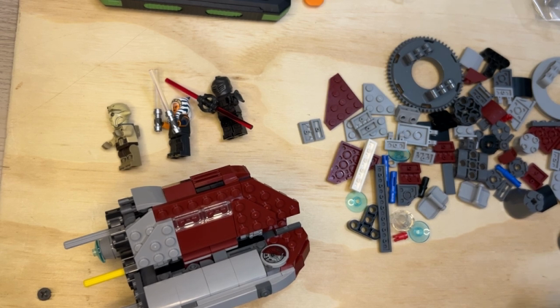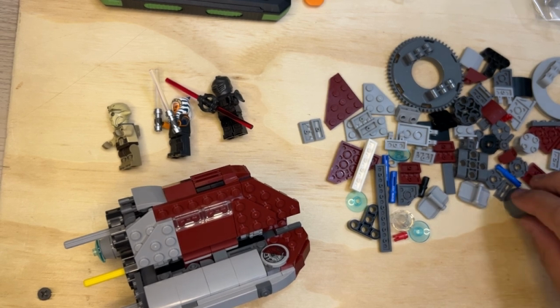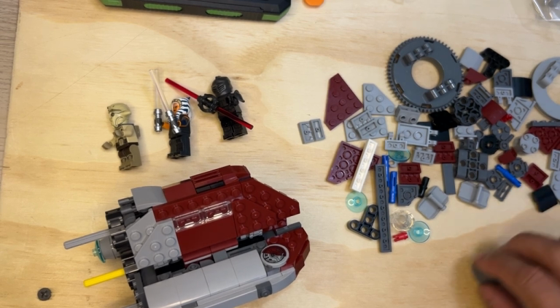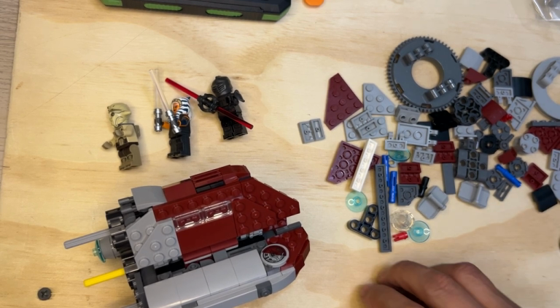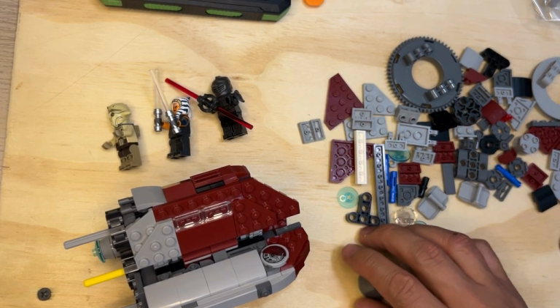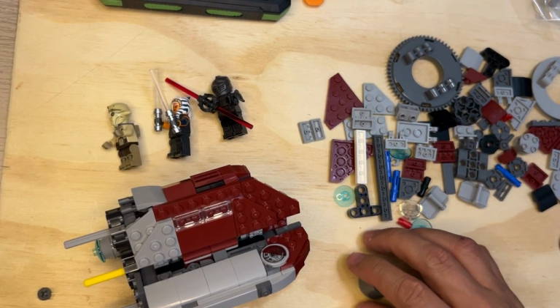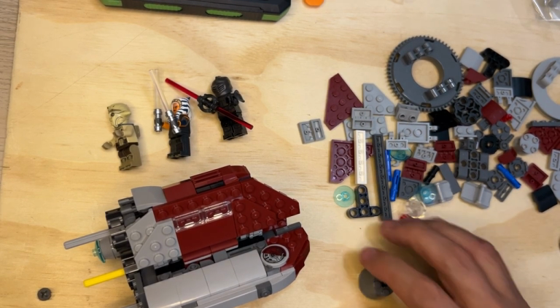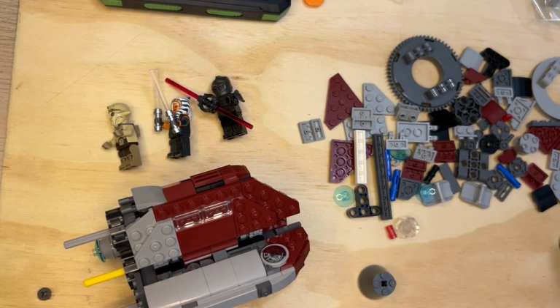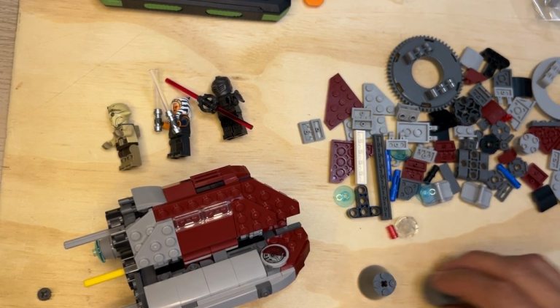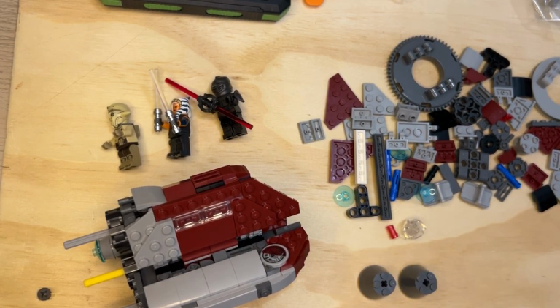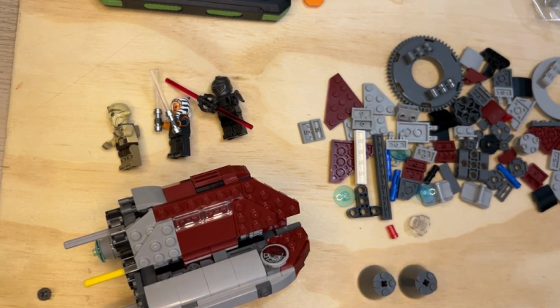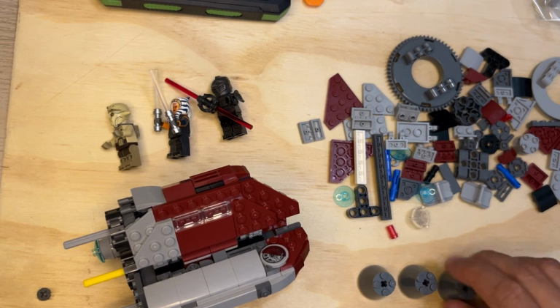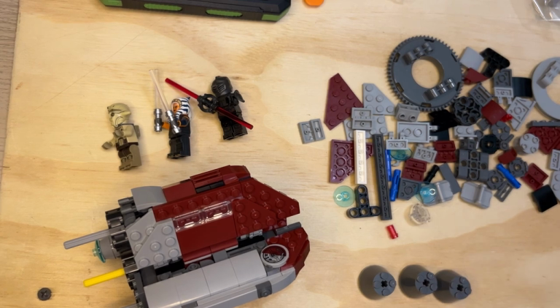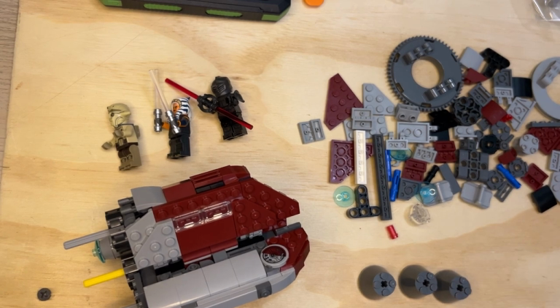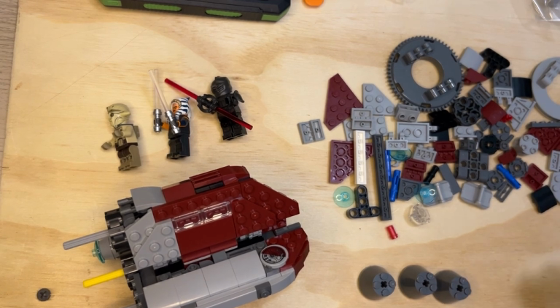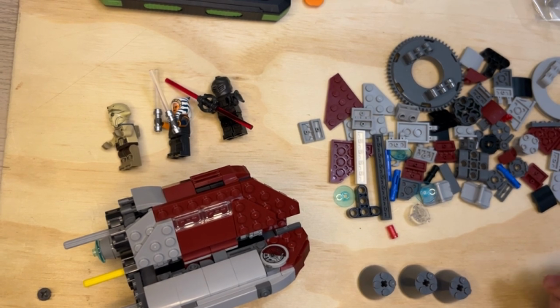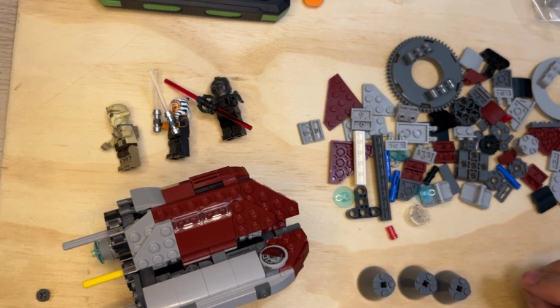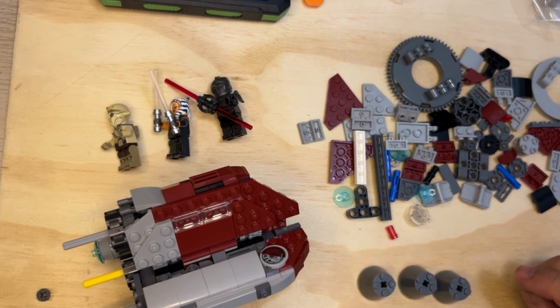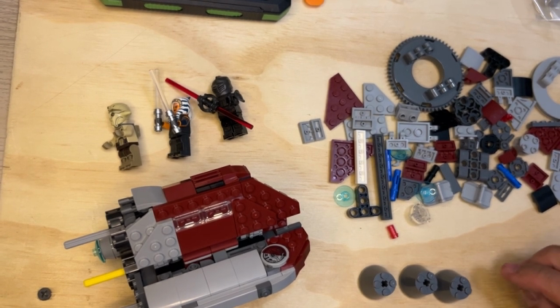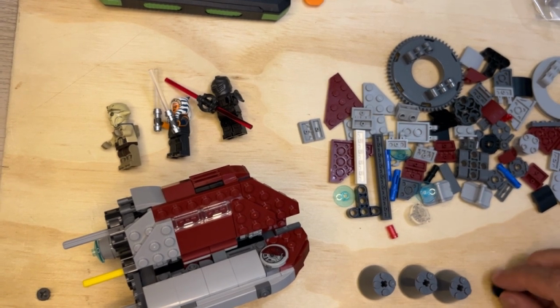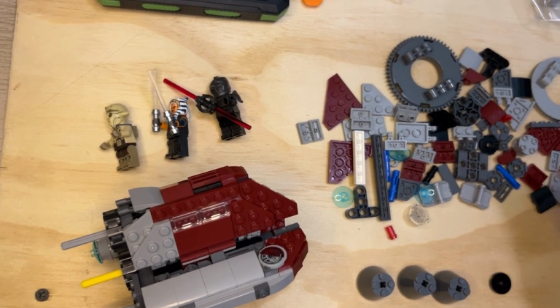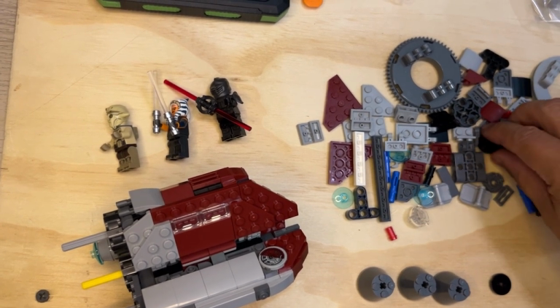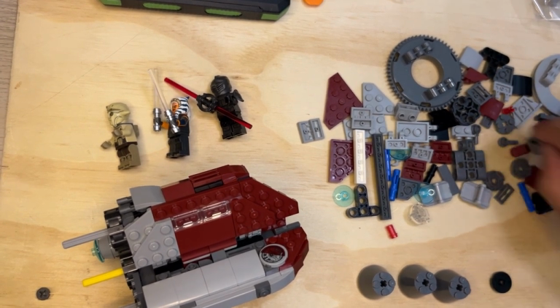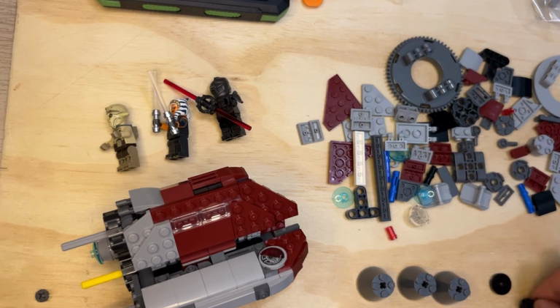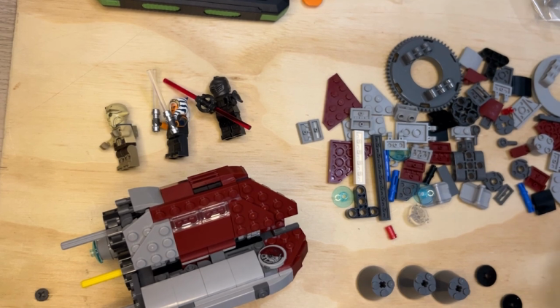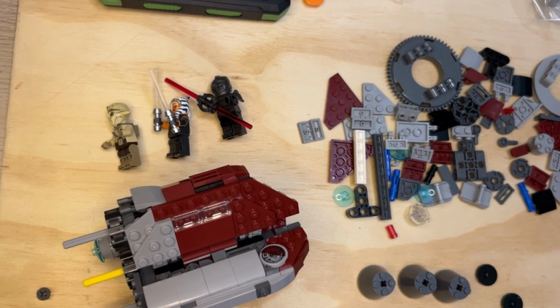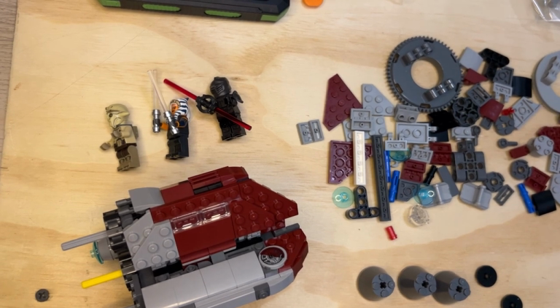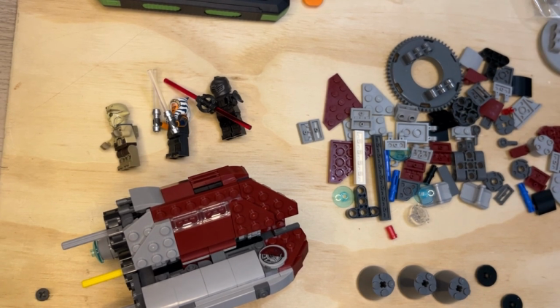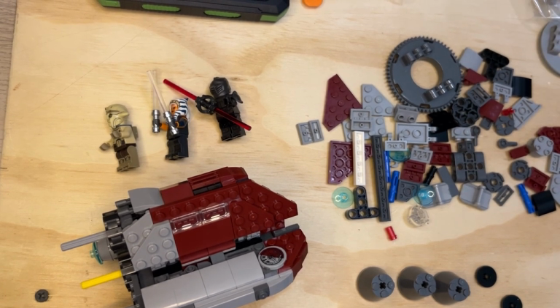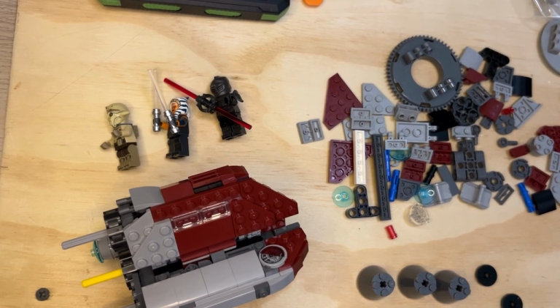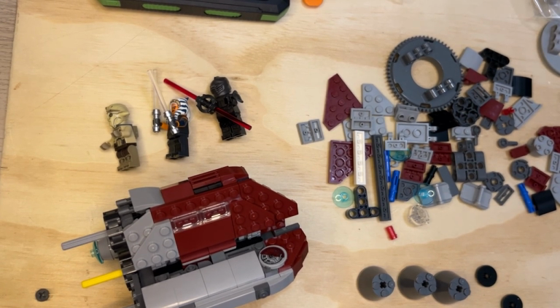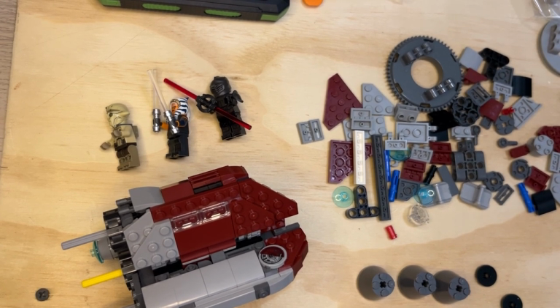Most people think that LEGO have lost their minds — I'm not agreeing with that, I think they've still got pretty good creations. So I'm gonna gather some of the stuff I need here real quickly.